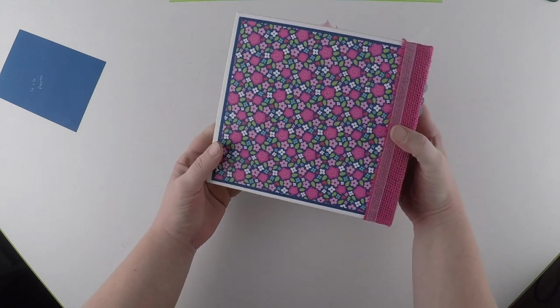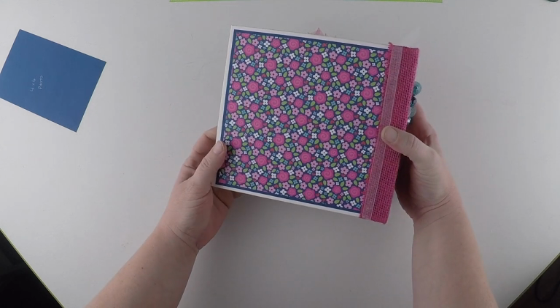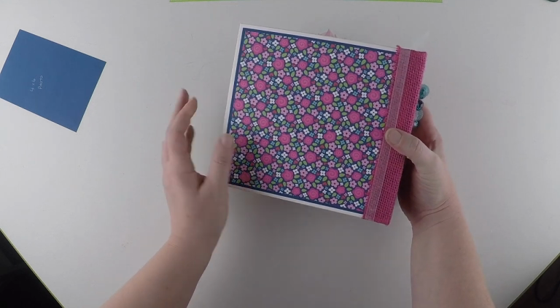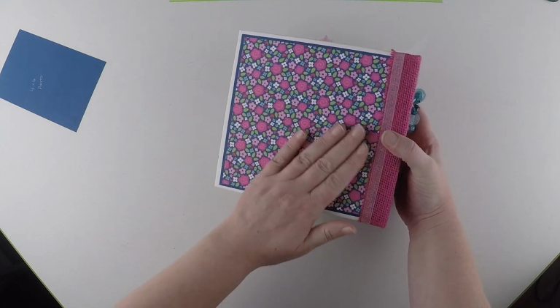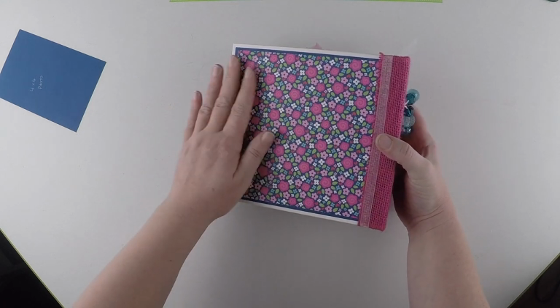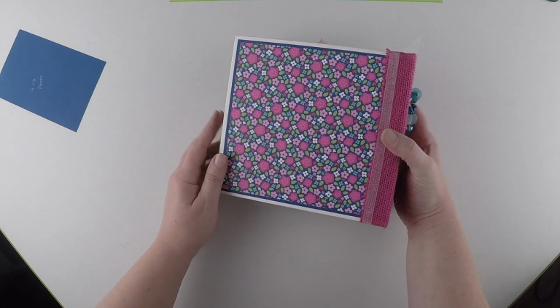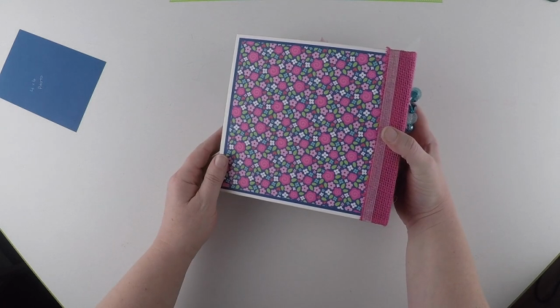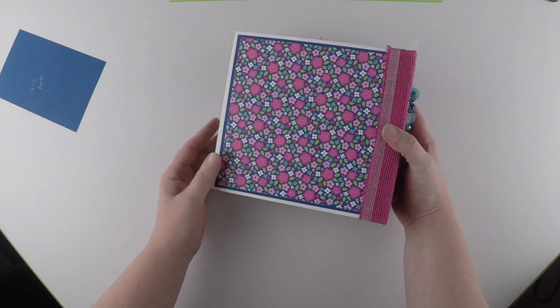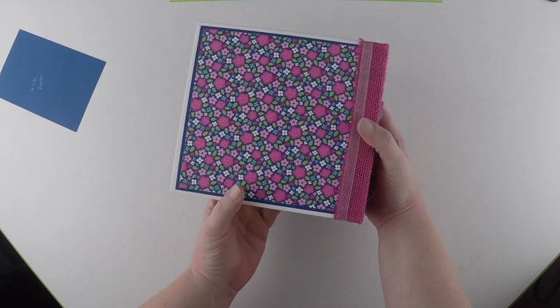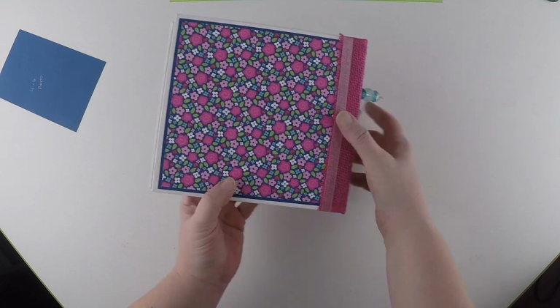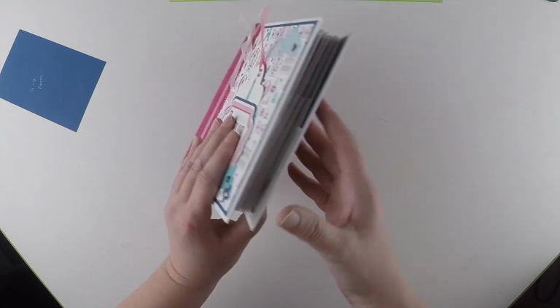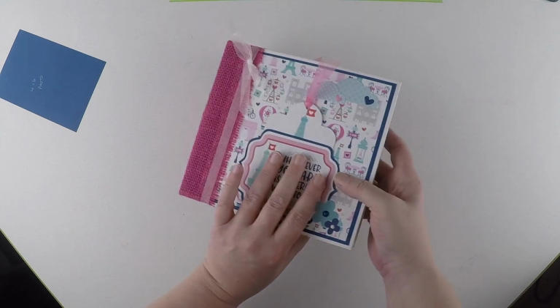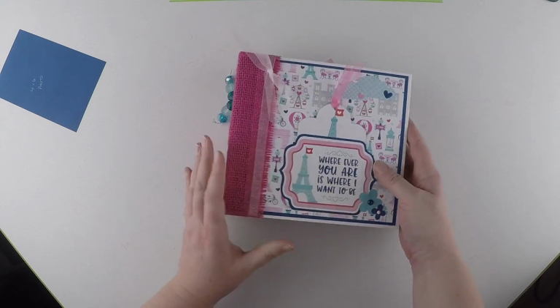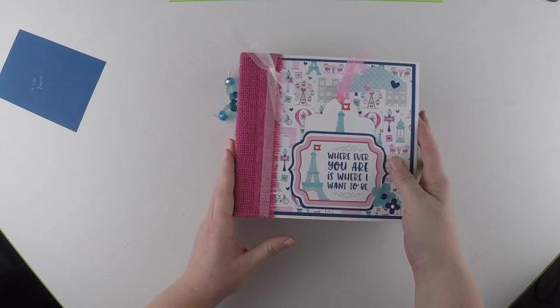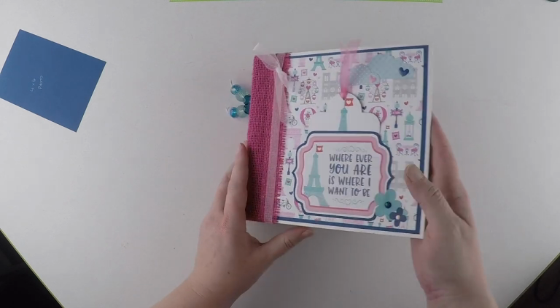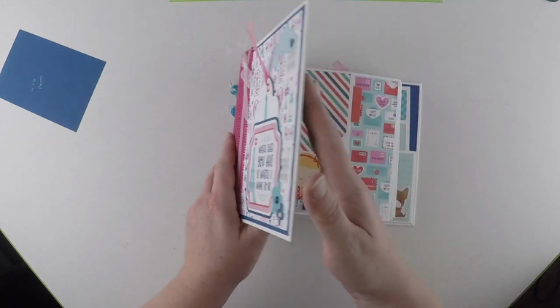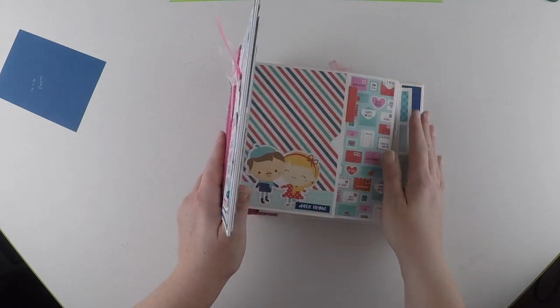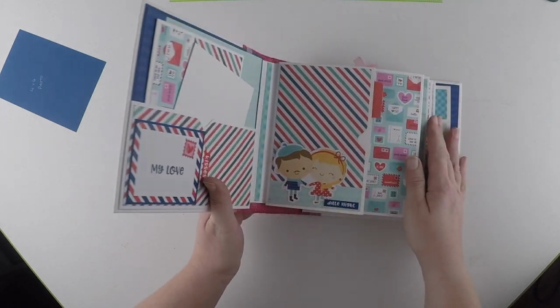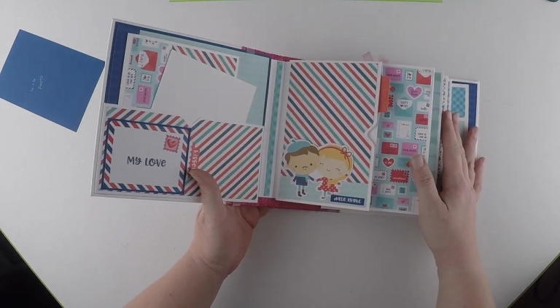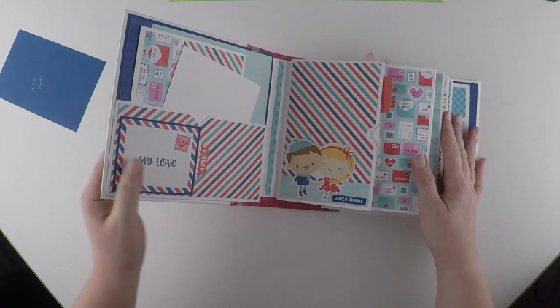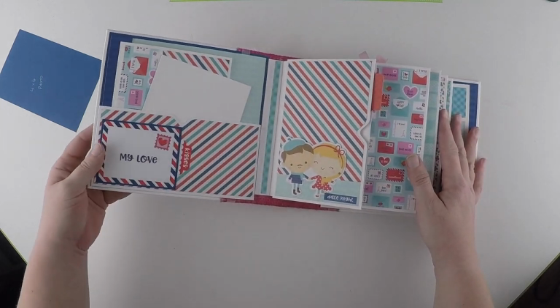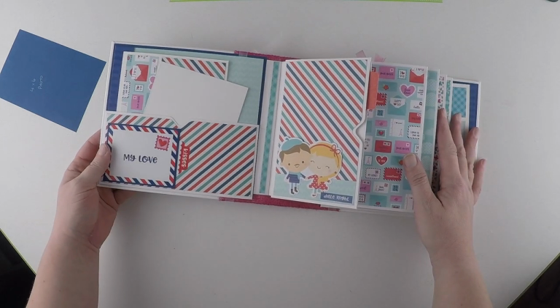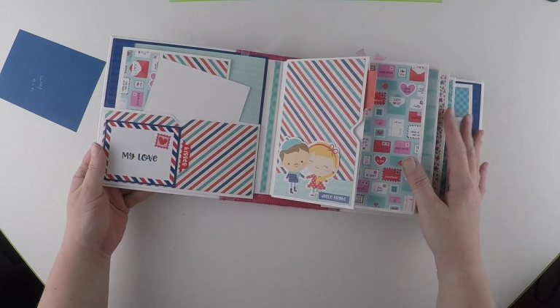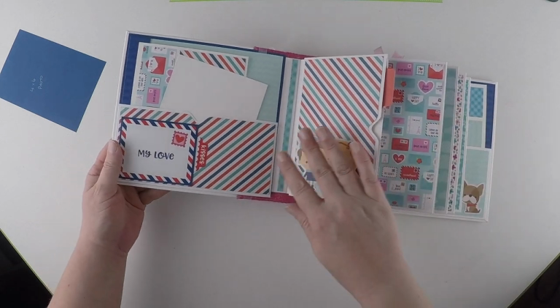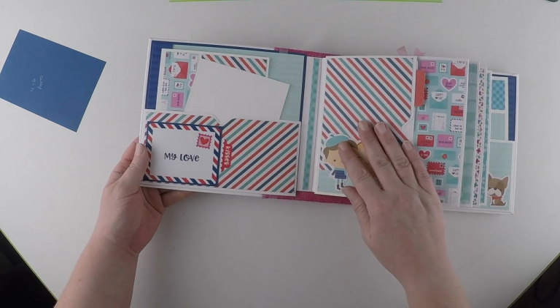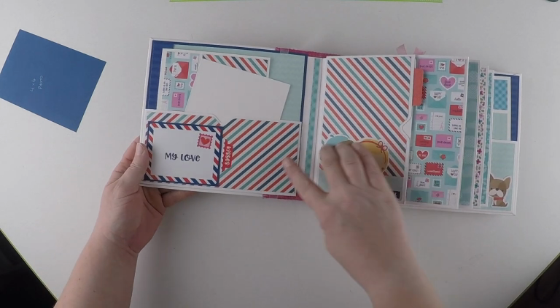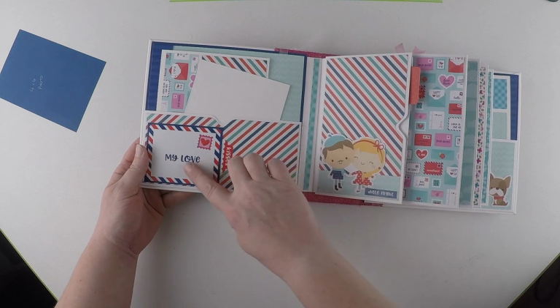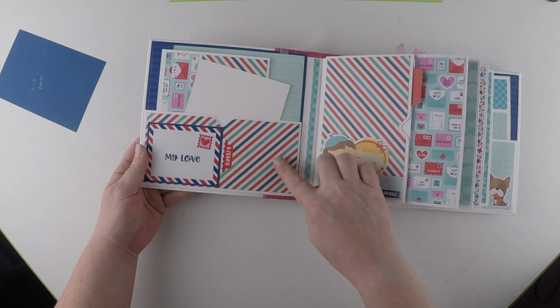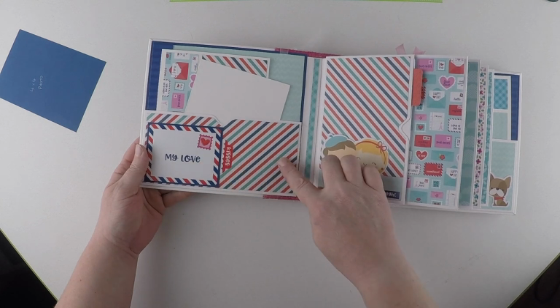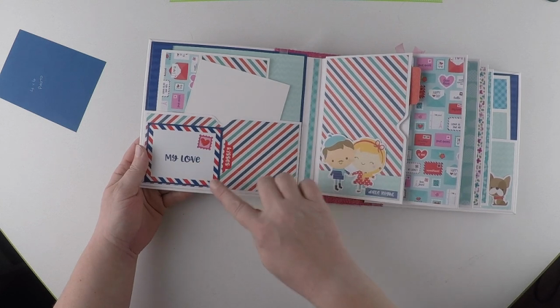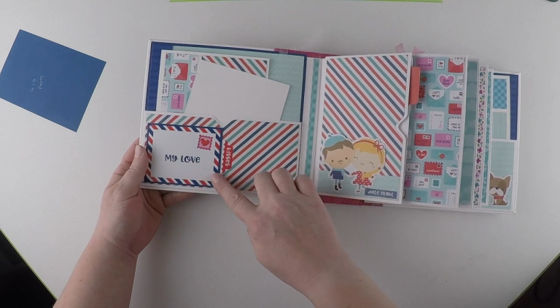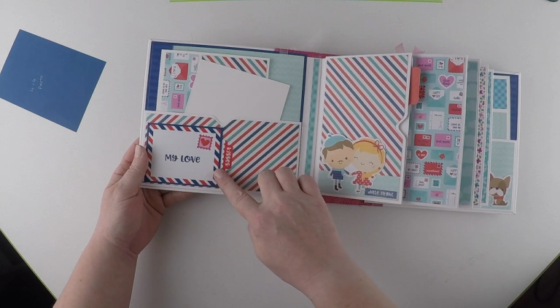And then the back is just left plain. So on the first page, on the front cover, we've got a pocket with the sticker part.